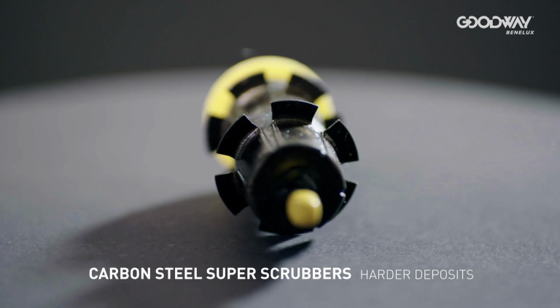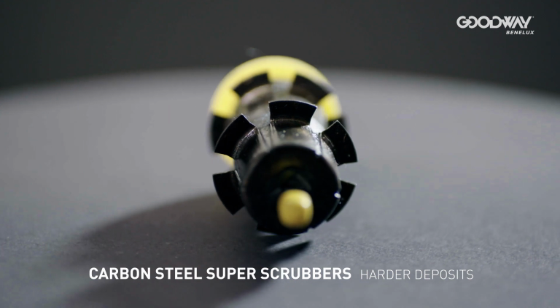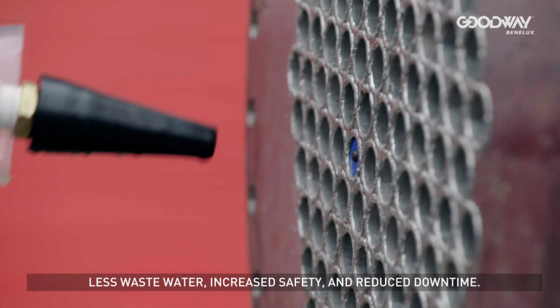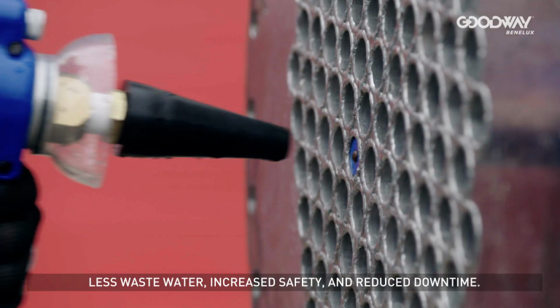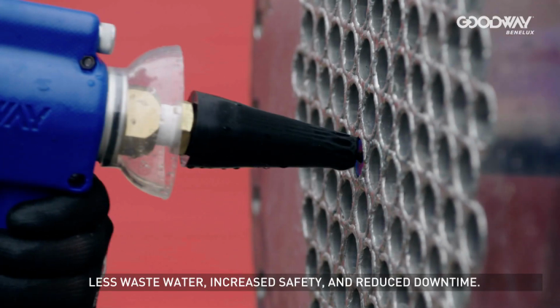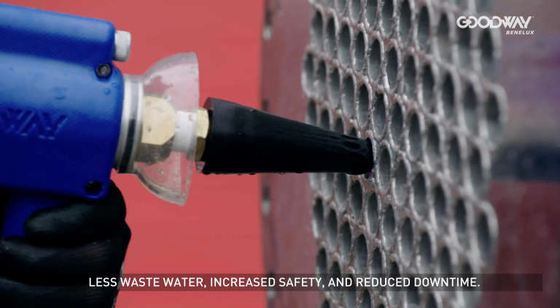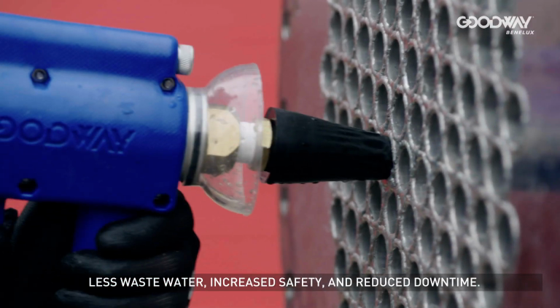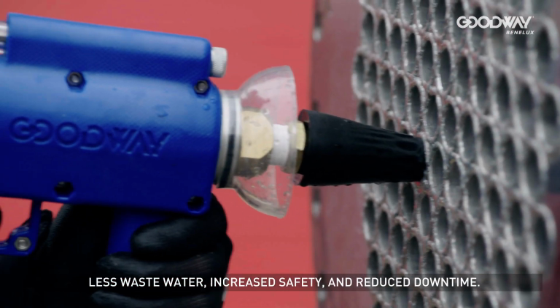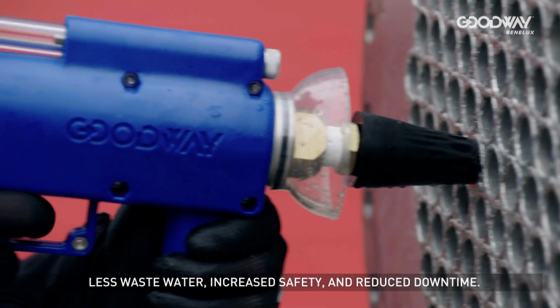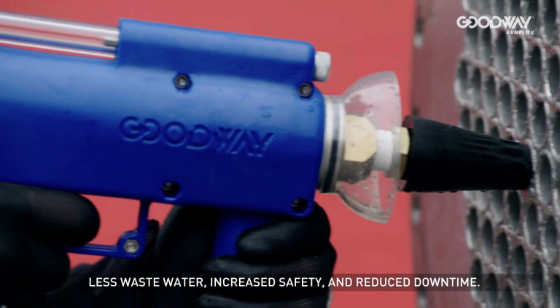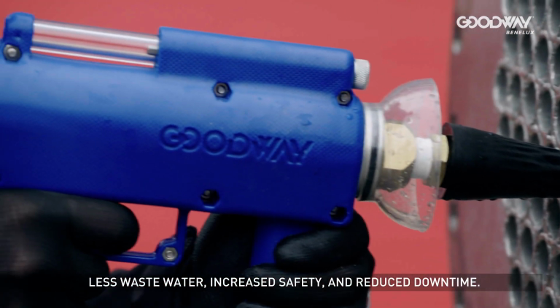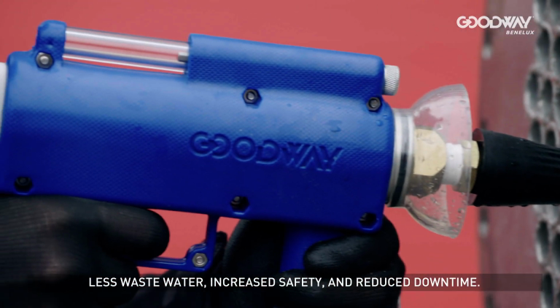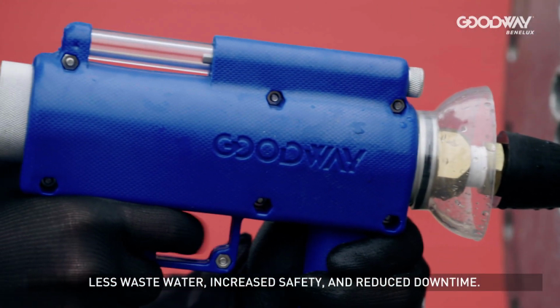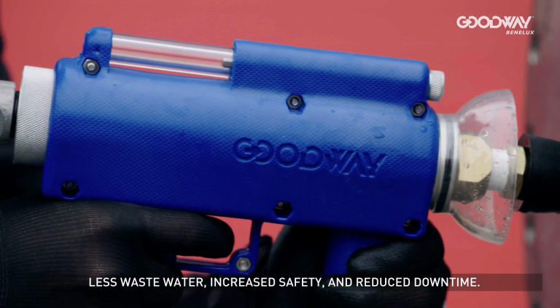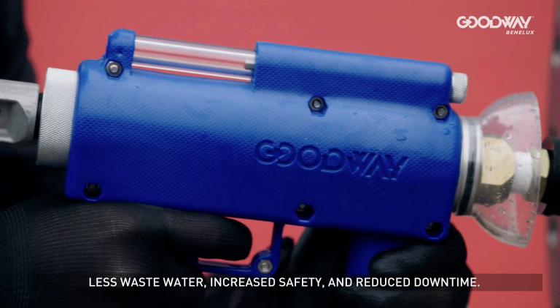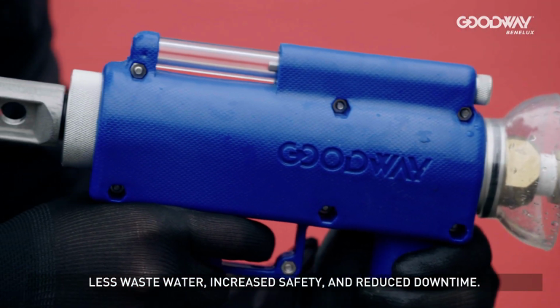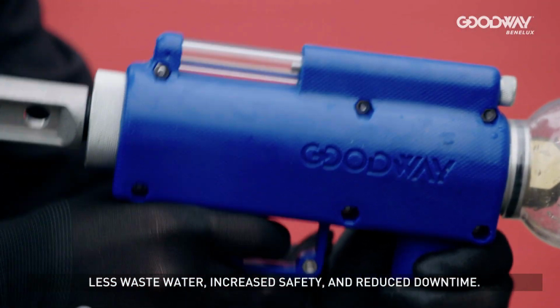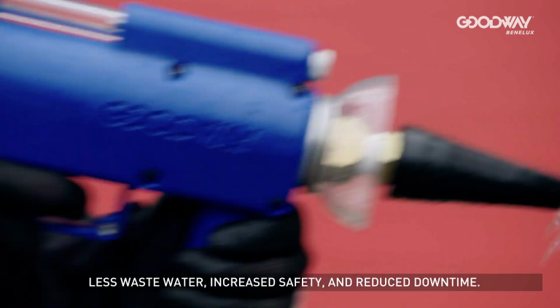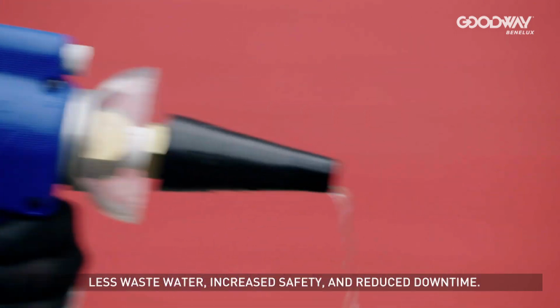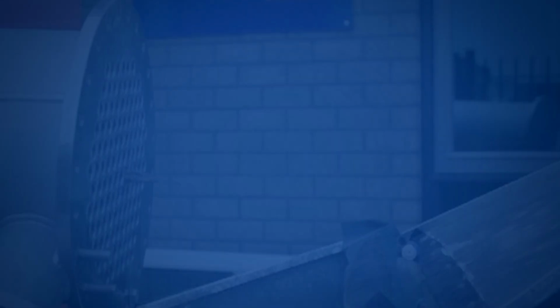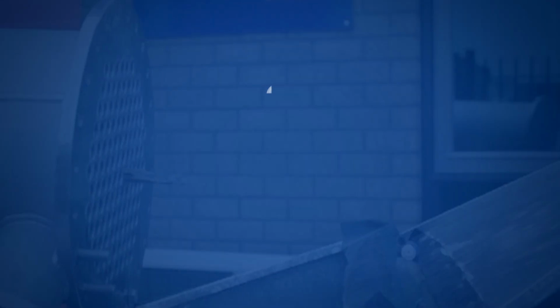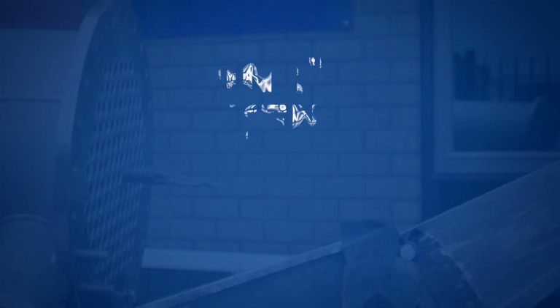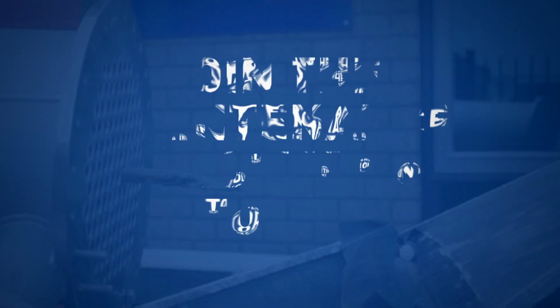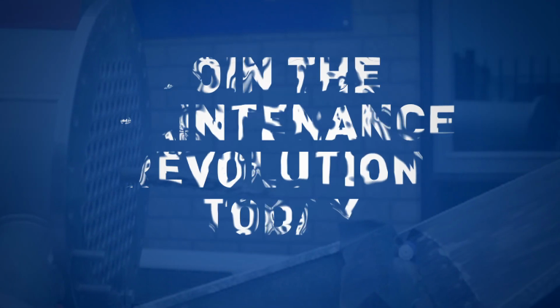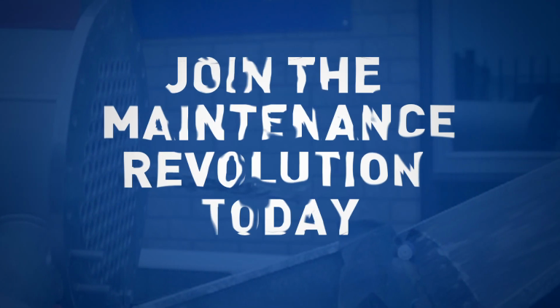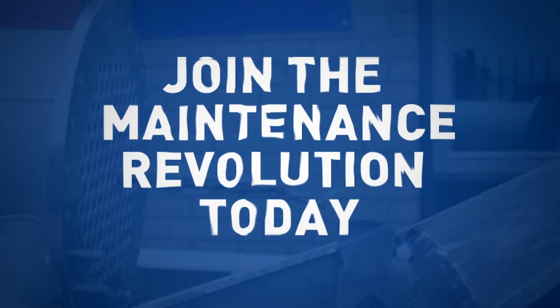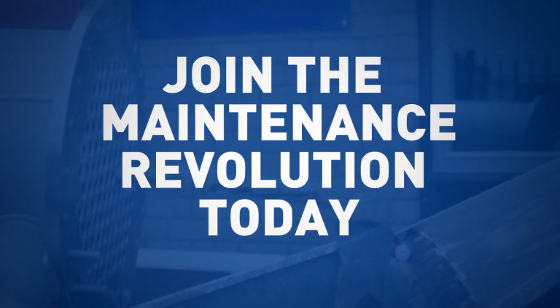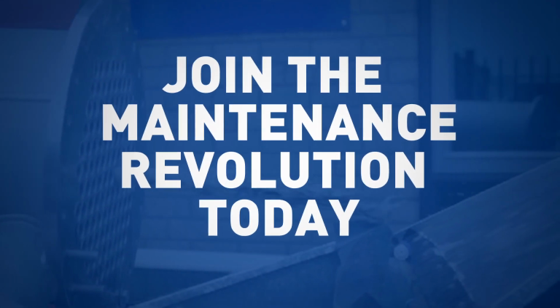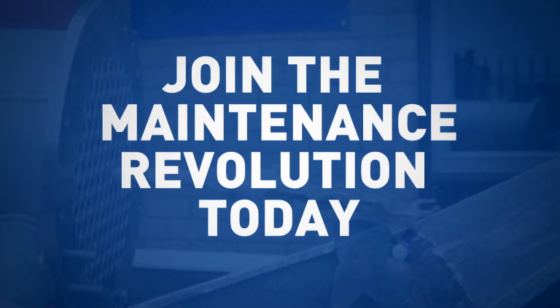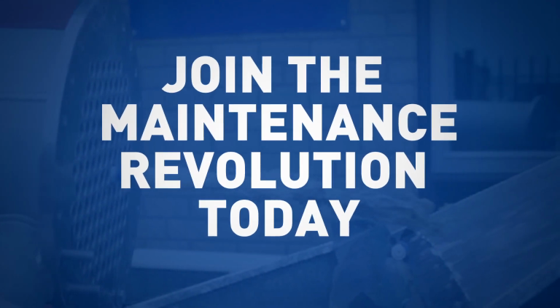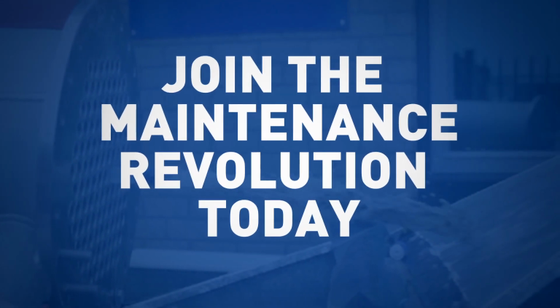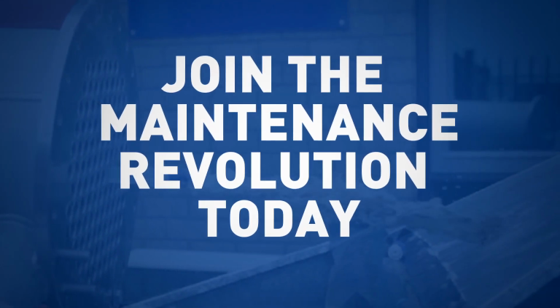Less wastewater, increased safety and reduced downtime. Join the maintenance revolution today!